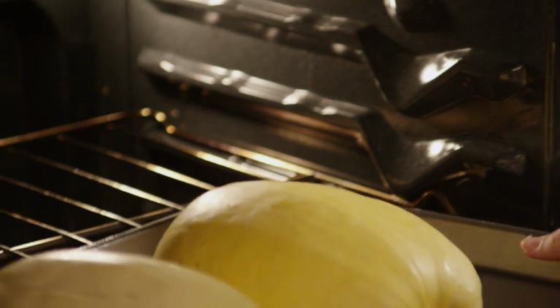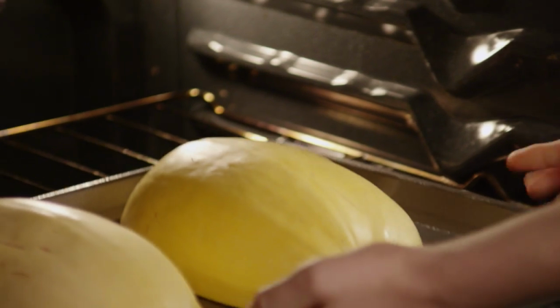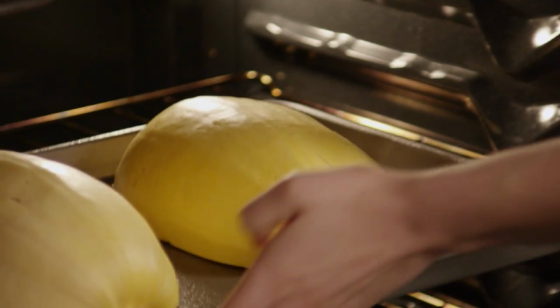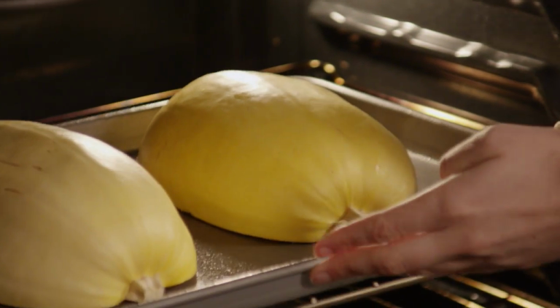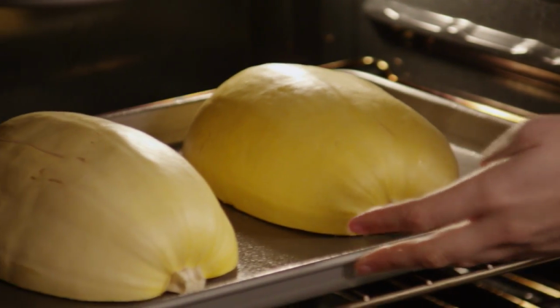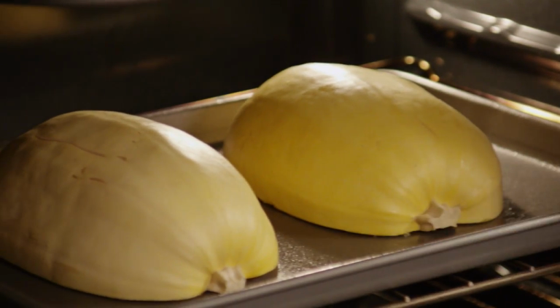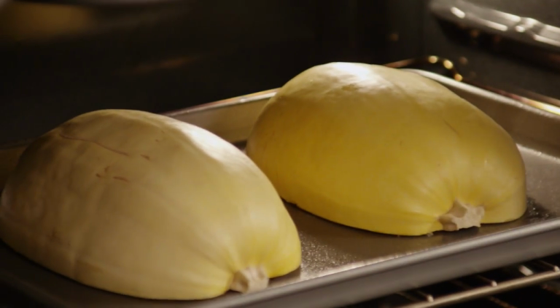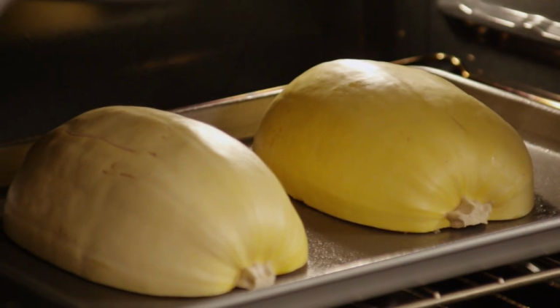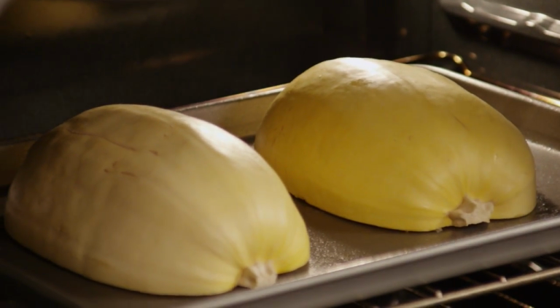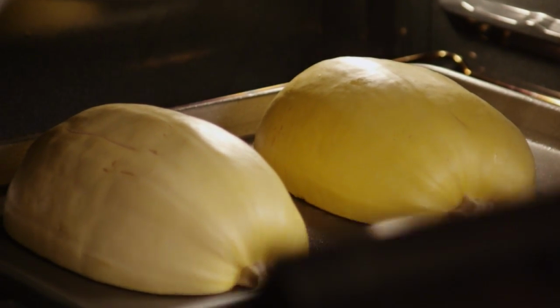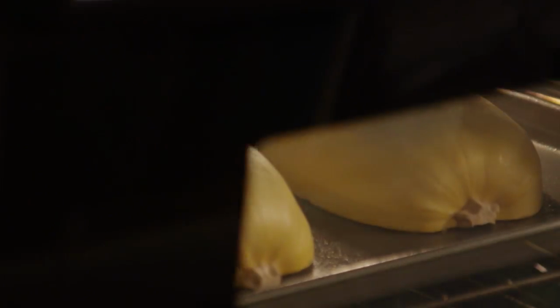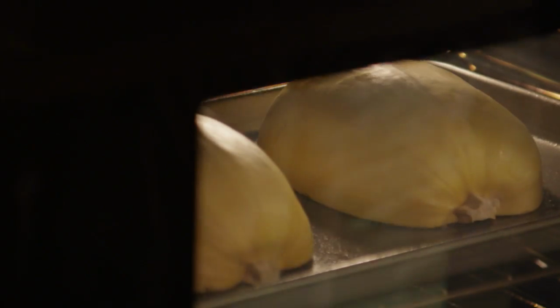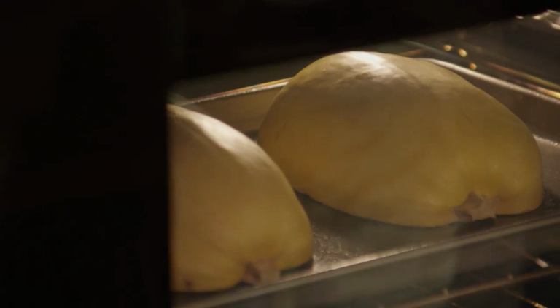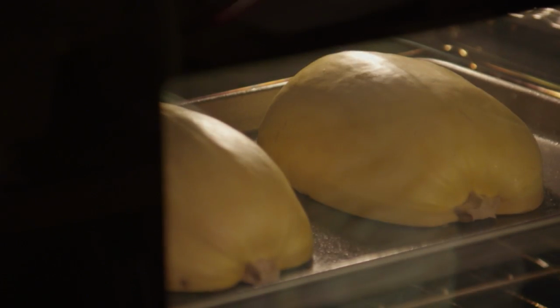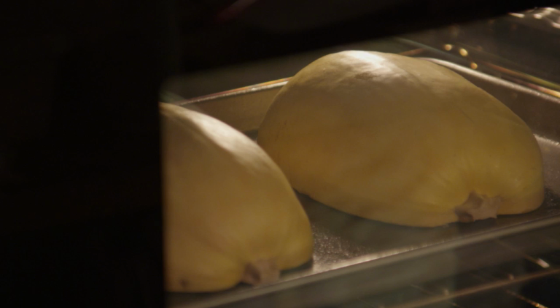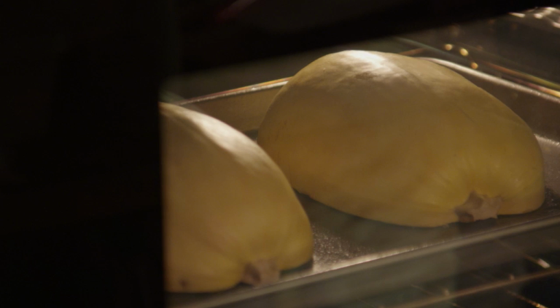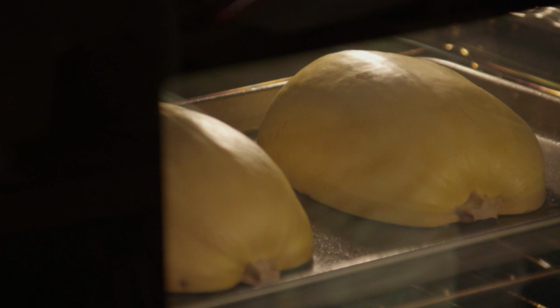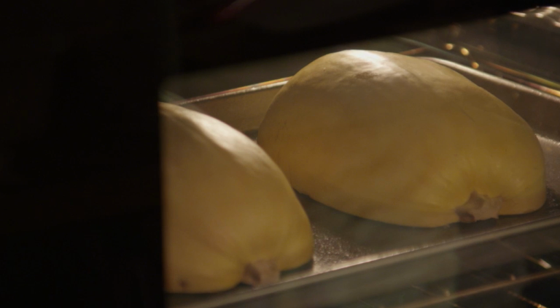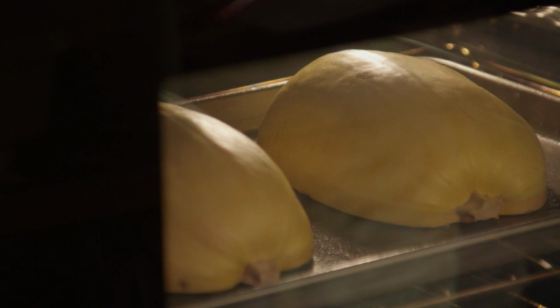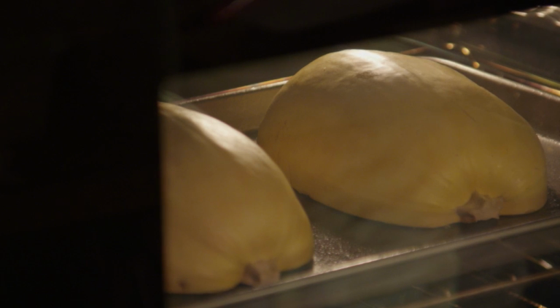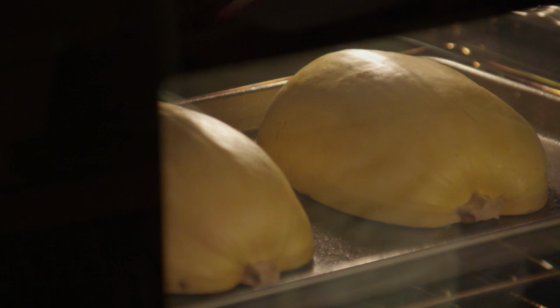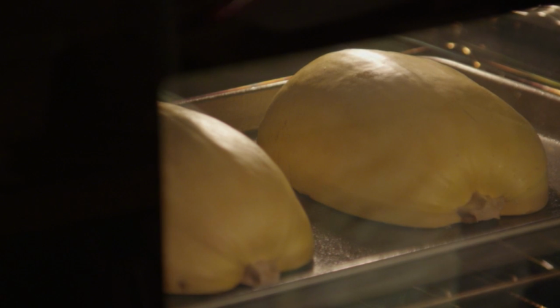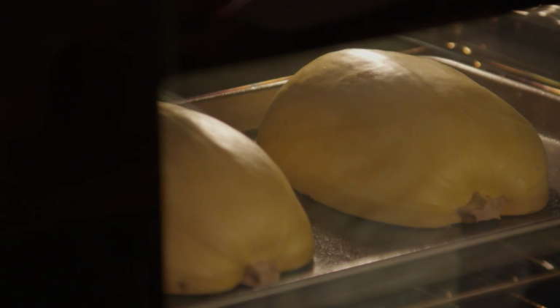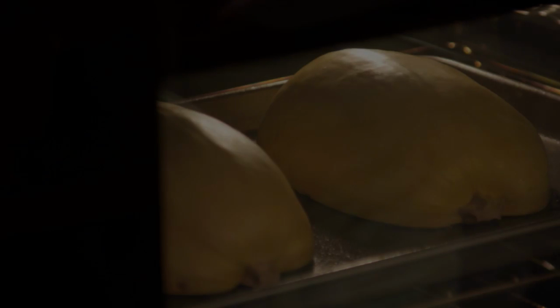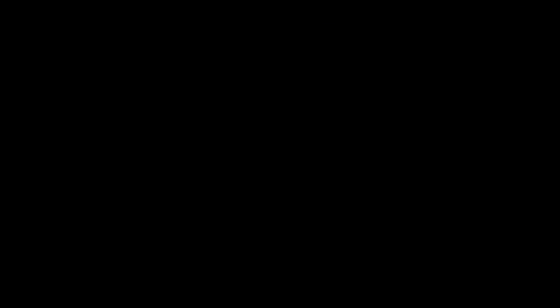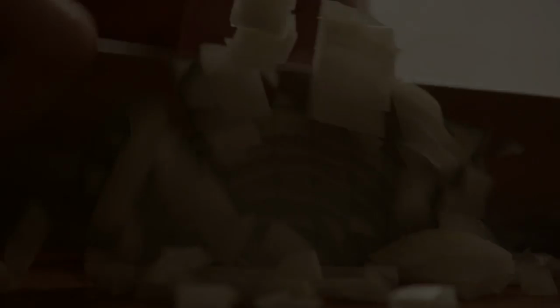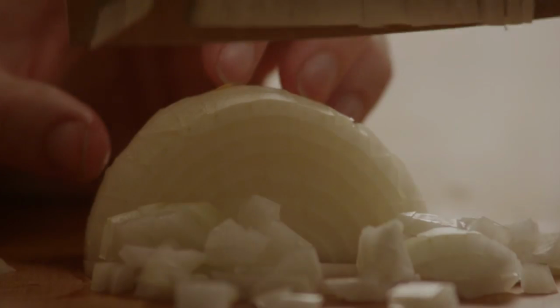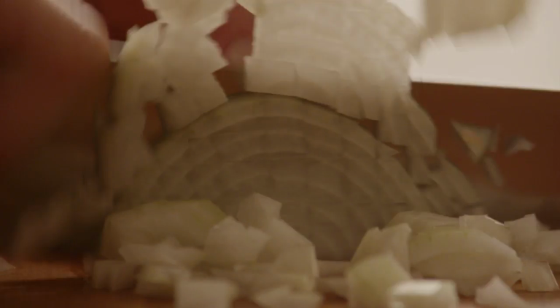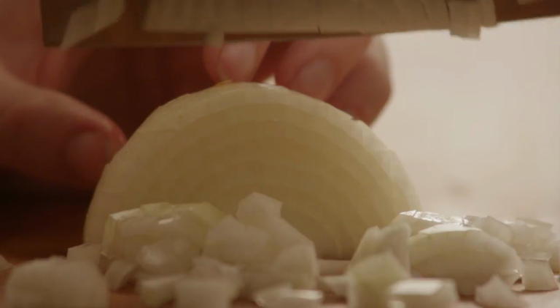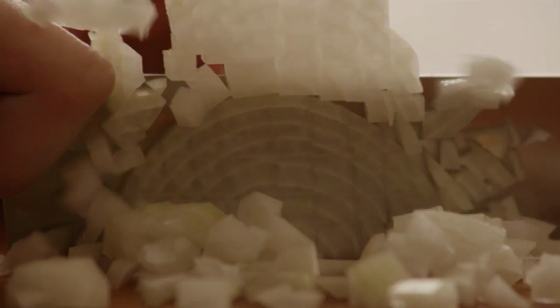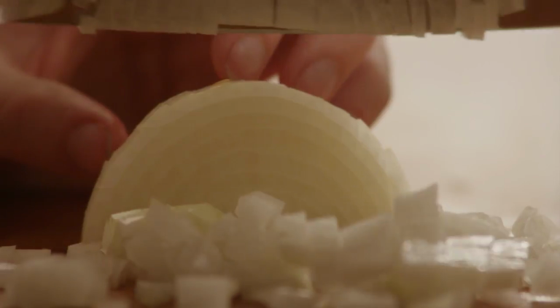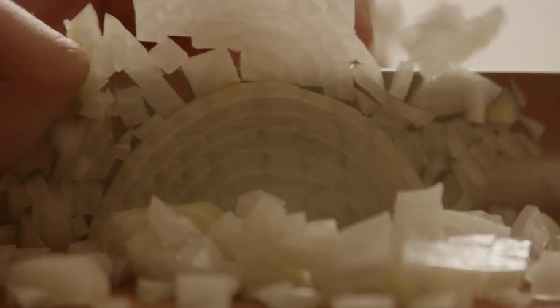To check for doneness, insert a sharp knife blade into the squash — if it goes in easily, it's done. Remove the squash from the oven and set it aside to cool. While the squash is cooling, chop a medium onion.